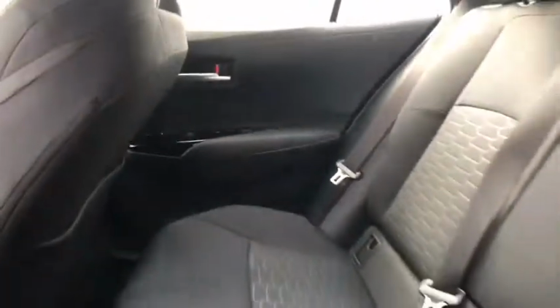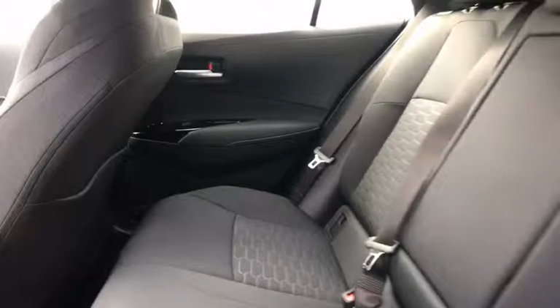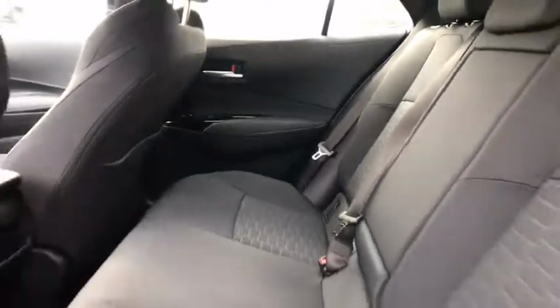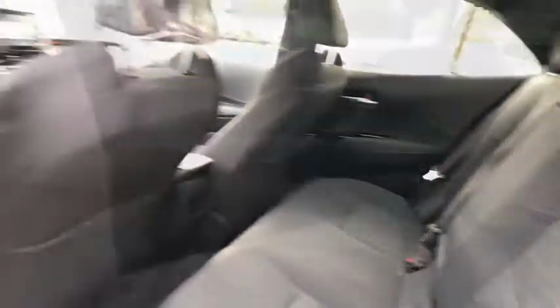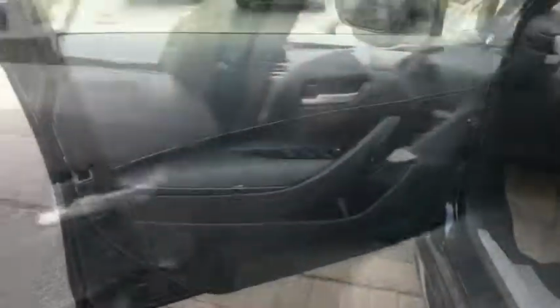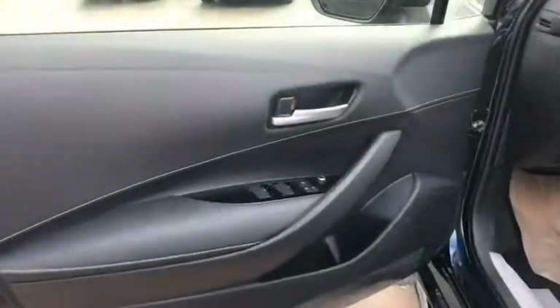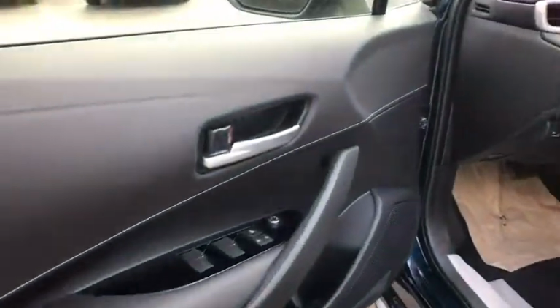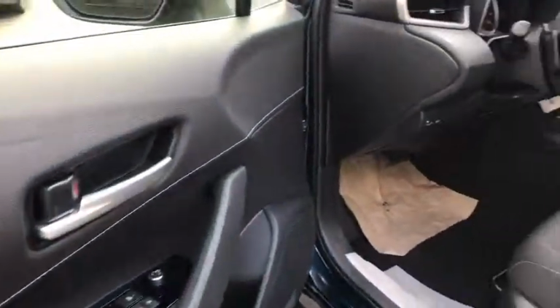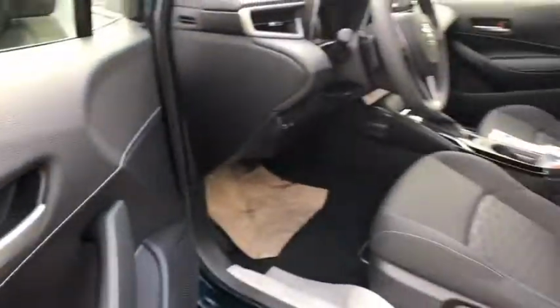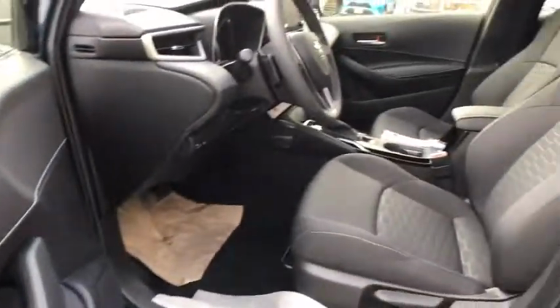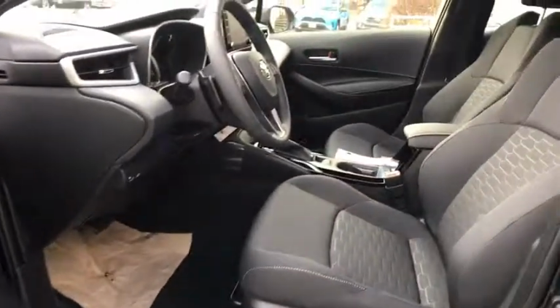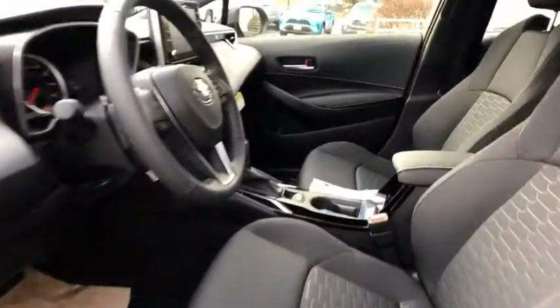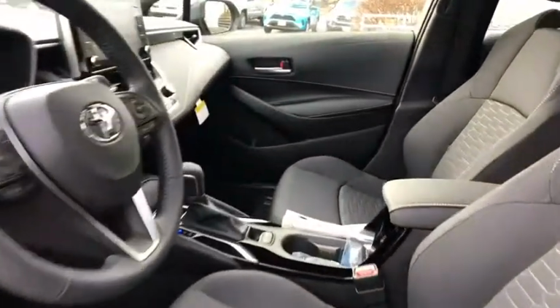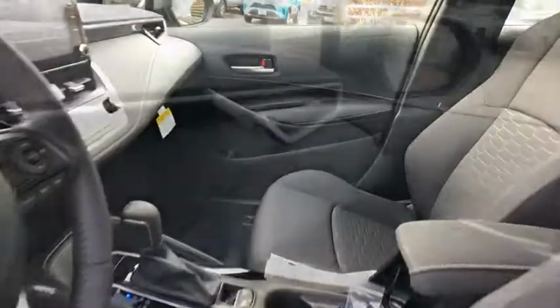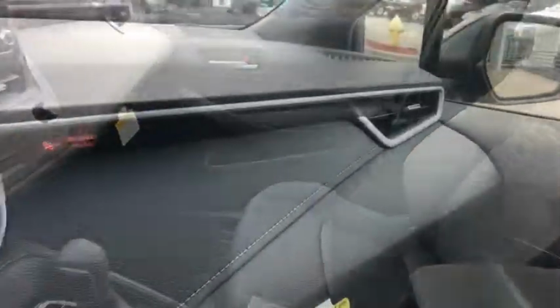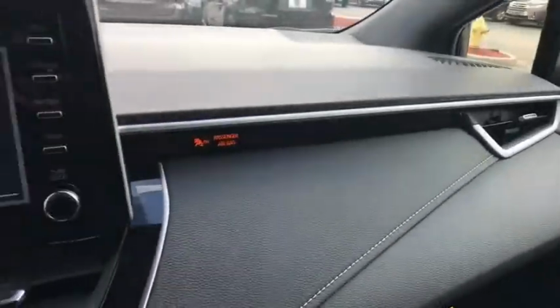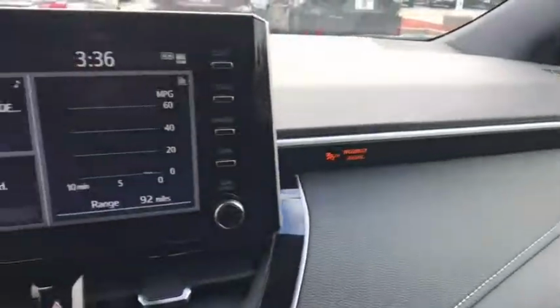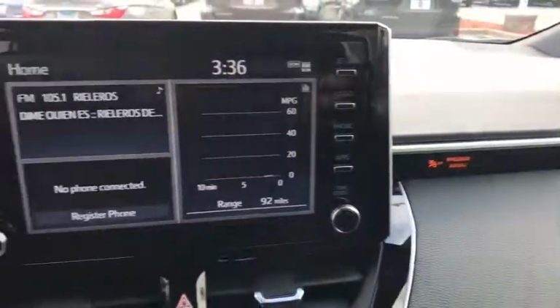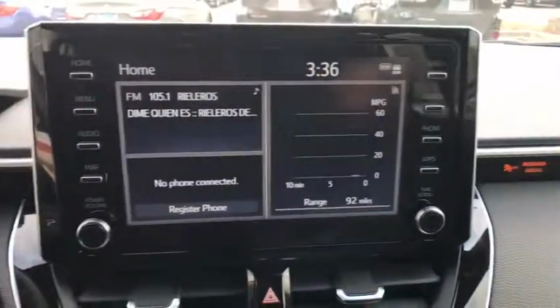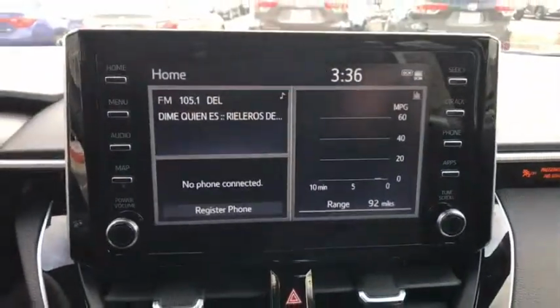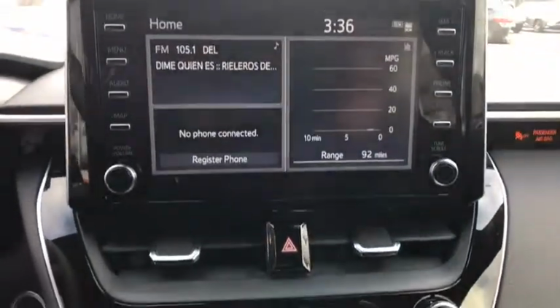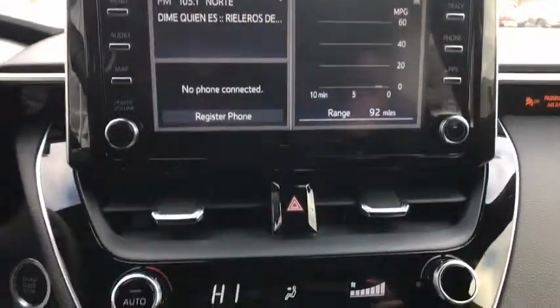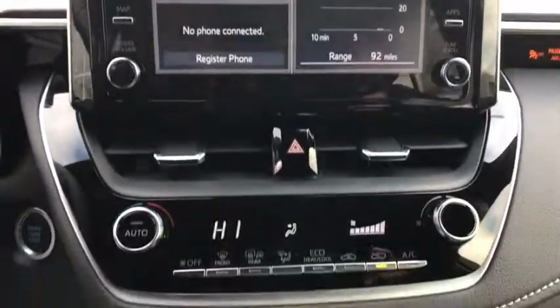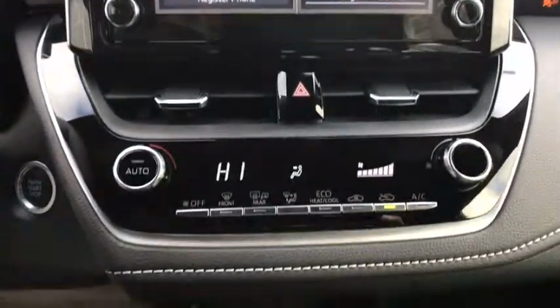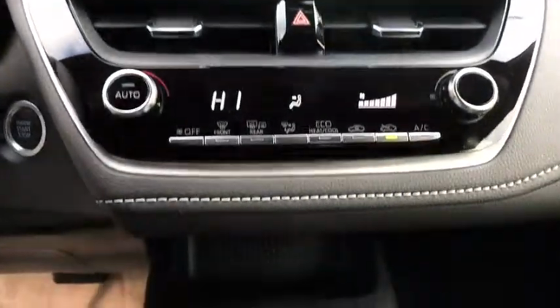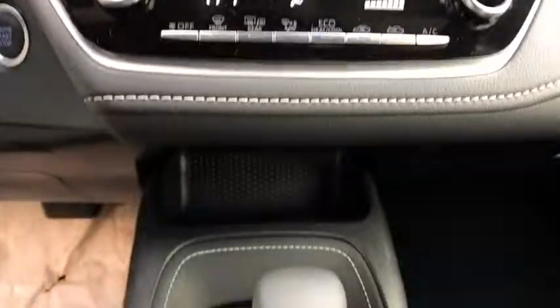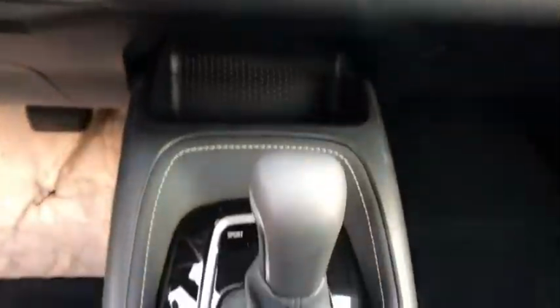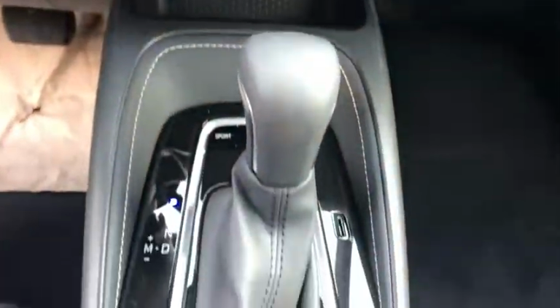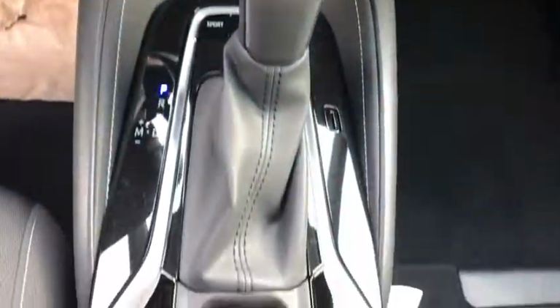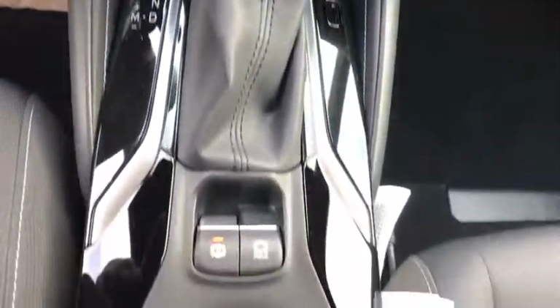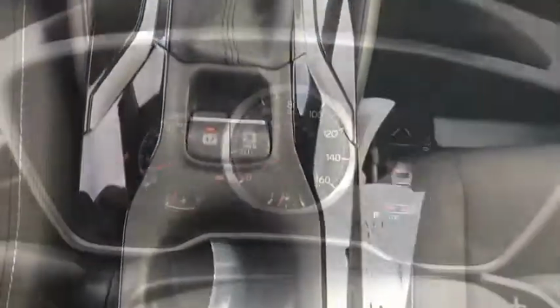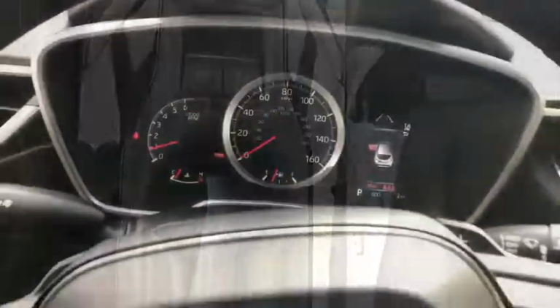Lane departure warning, stability control, traction control, steering wheel audio controls, keyless entry, anti-lock braking system, backup camera, Bluetooth, leather wrapped steering wheel, adjustable steering wheel, power steering, keyless start.